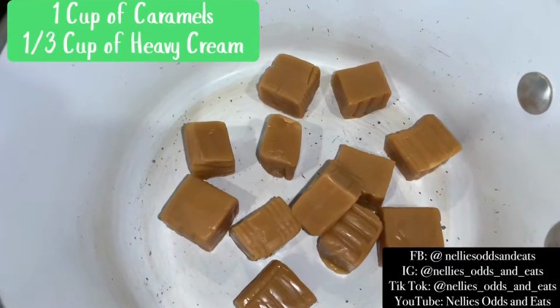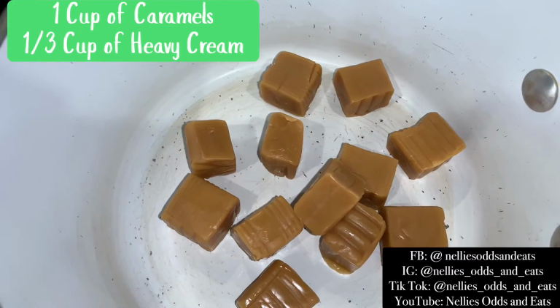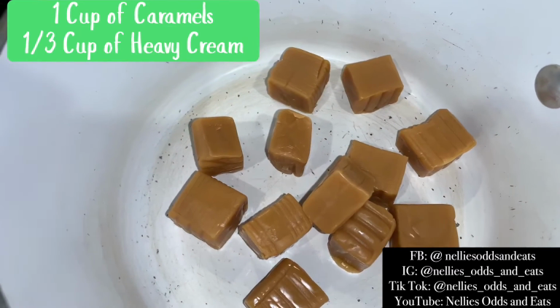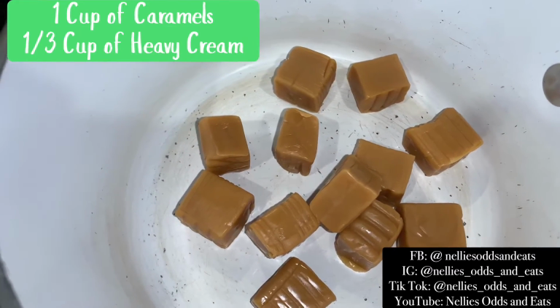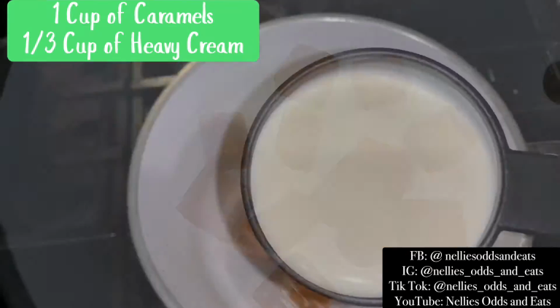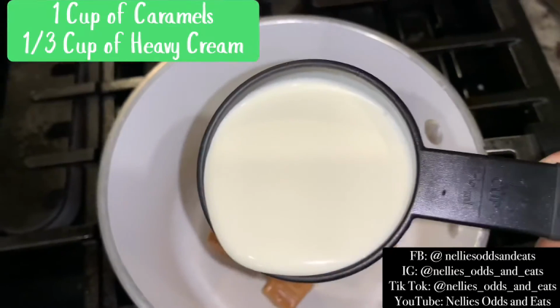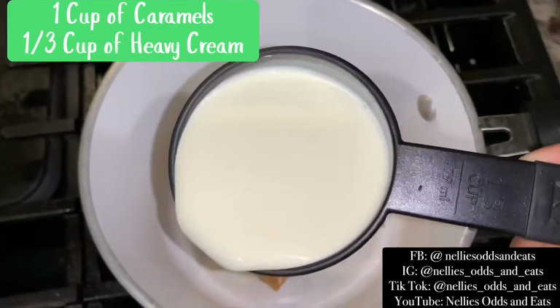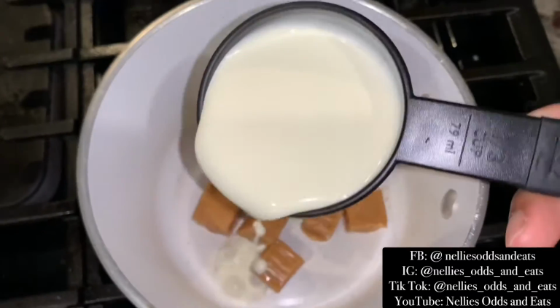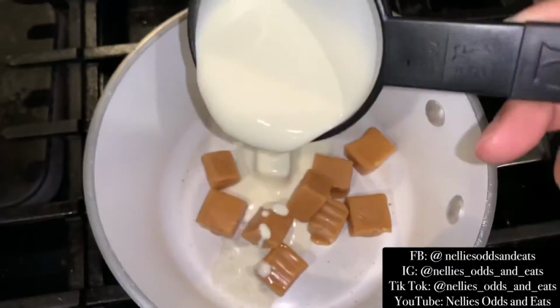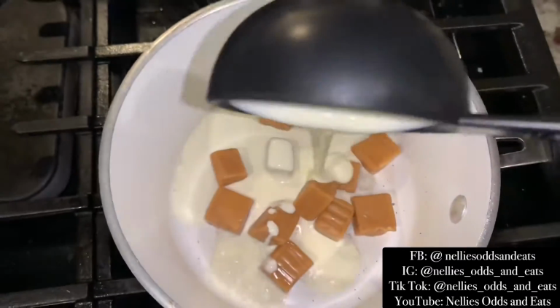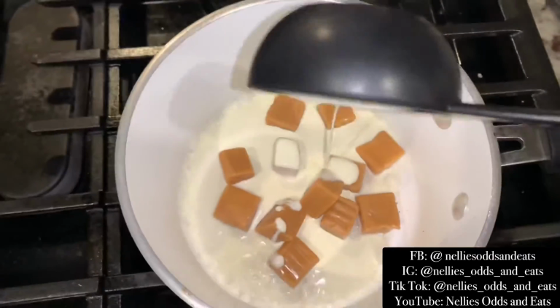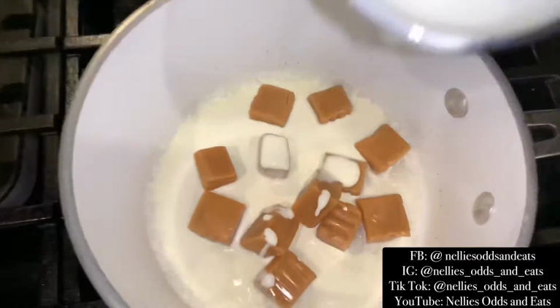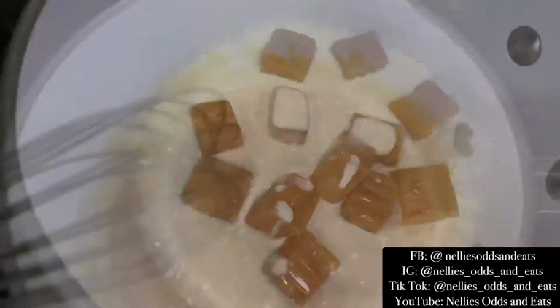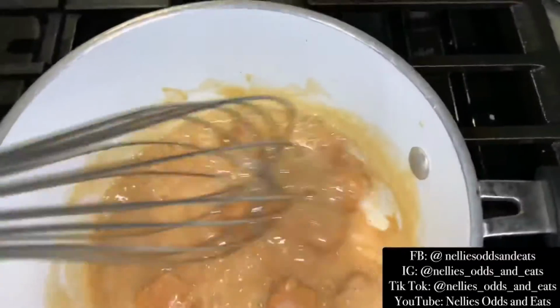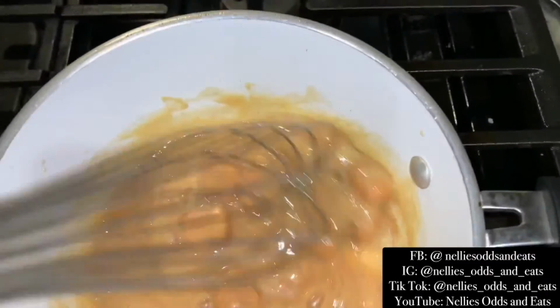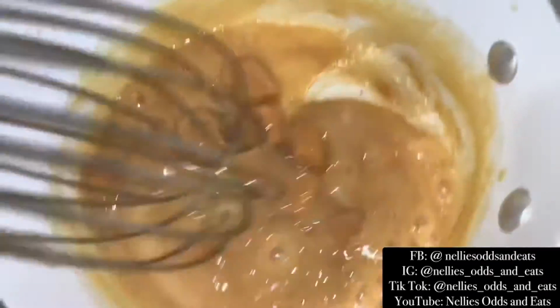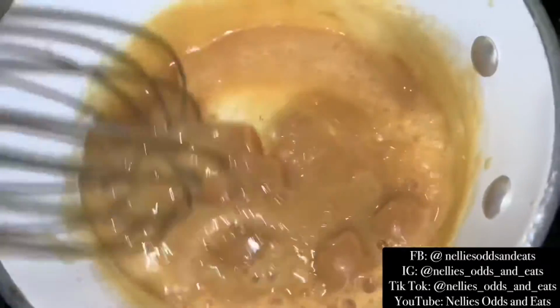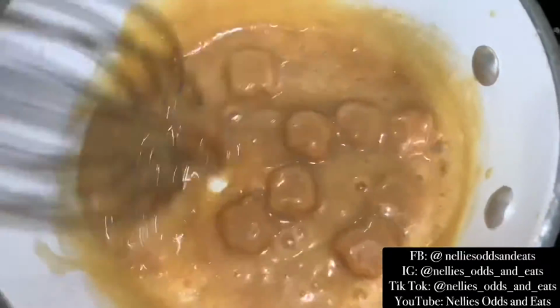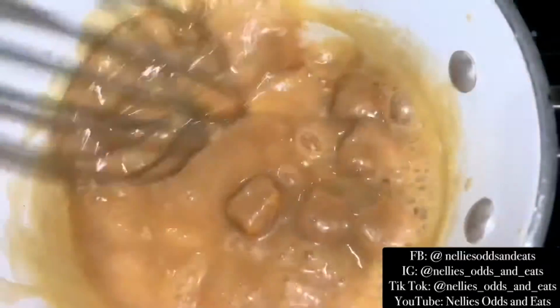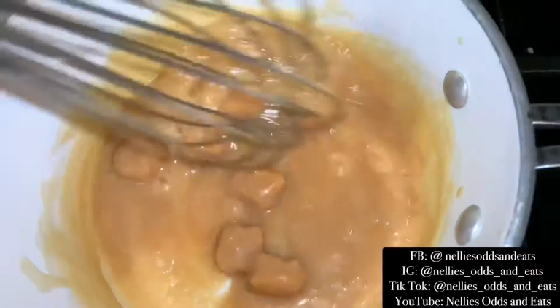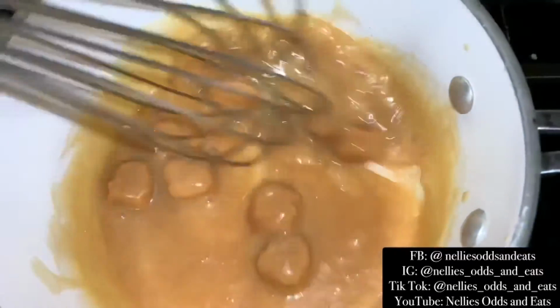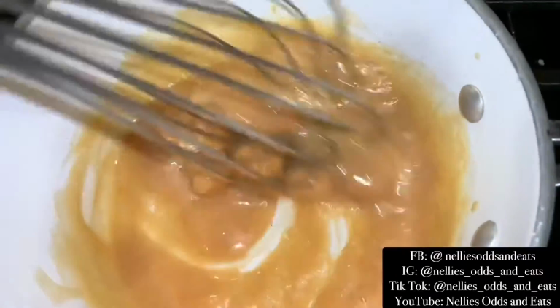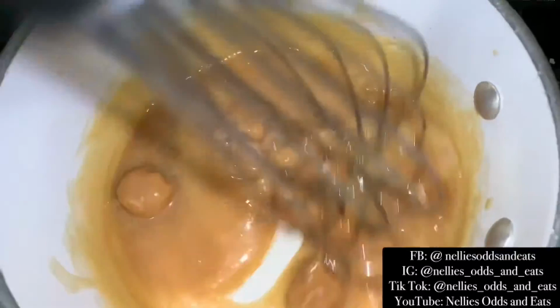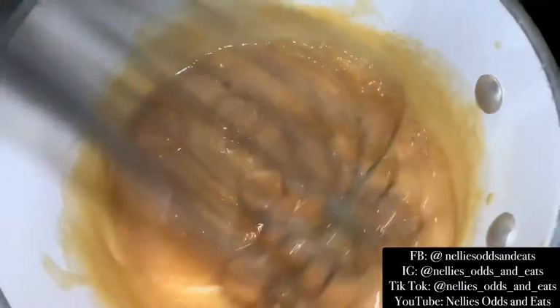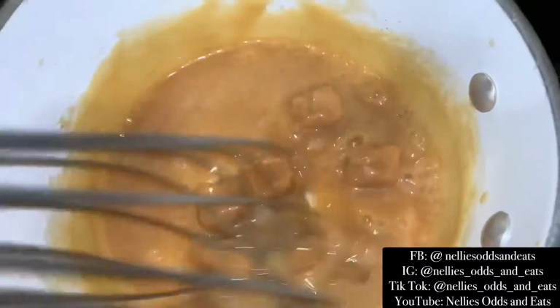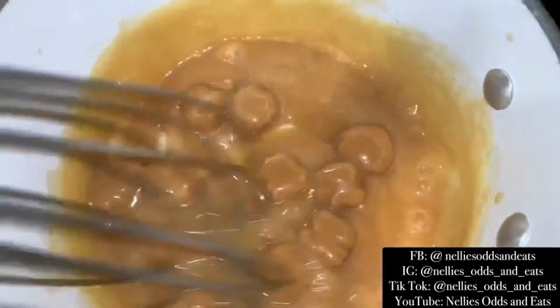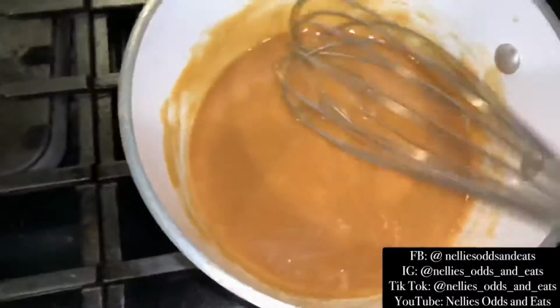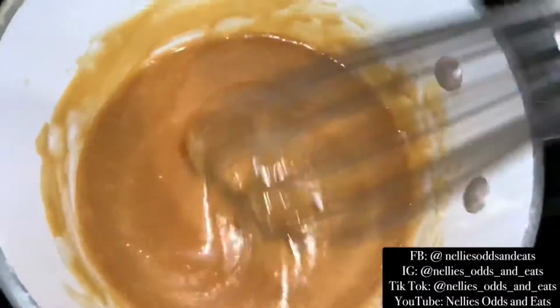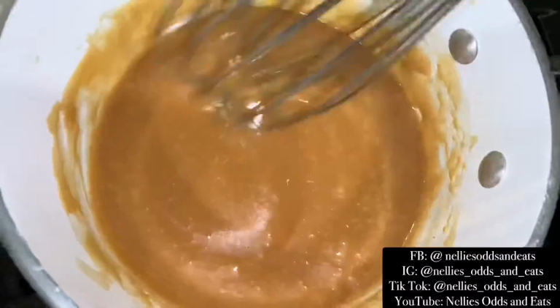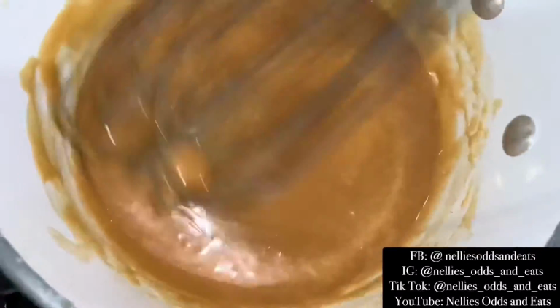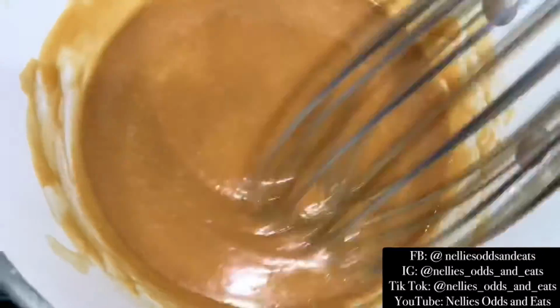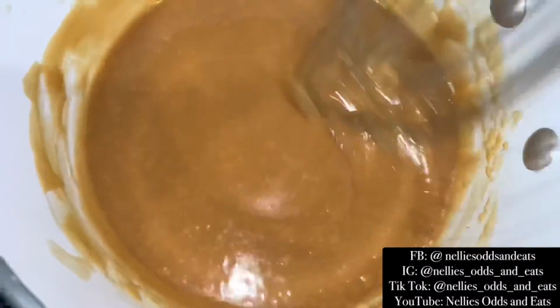Next up is the caramel sauce. That is just a cup of caramels and a third cup of heavy cream, and you're just going to constantly whisk that so it doesn't burn. You're going to want to have a nice creamy consistency like this.